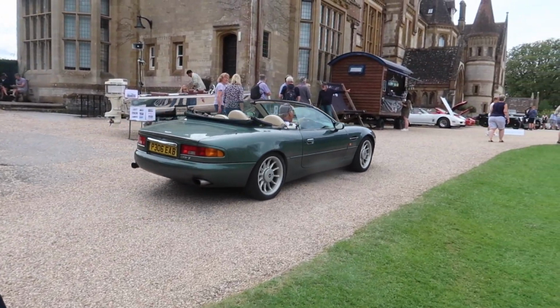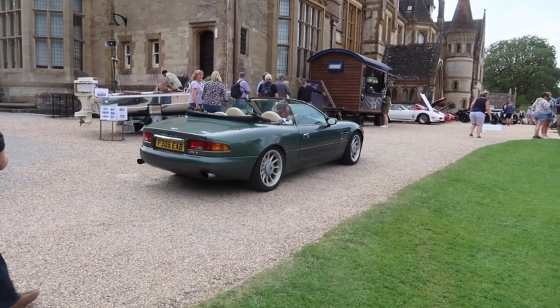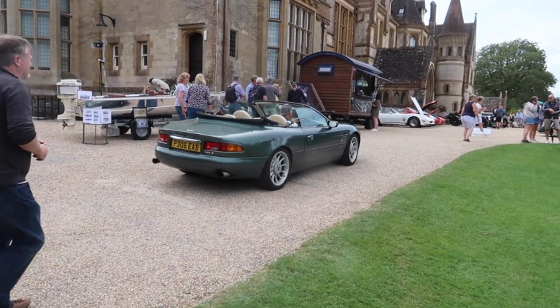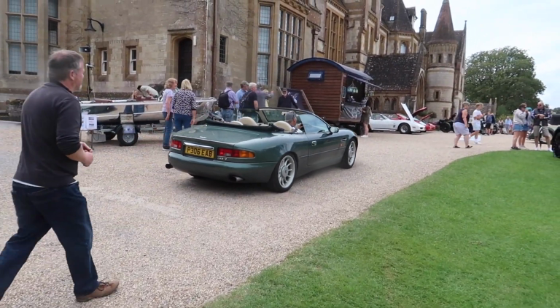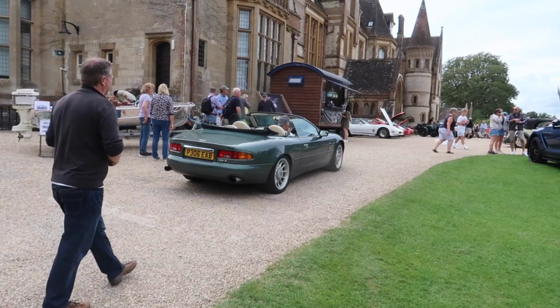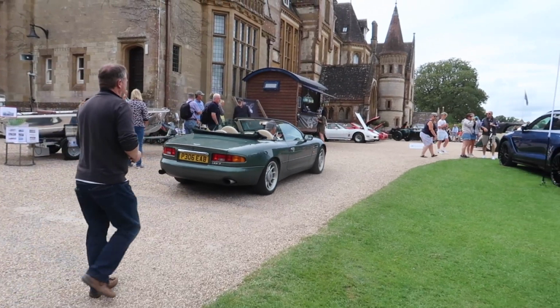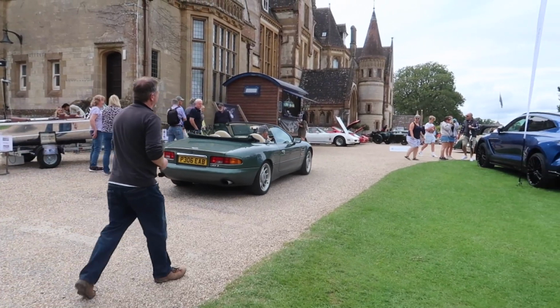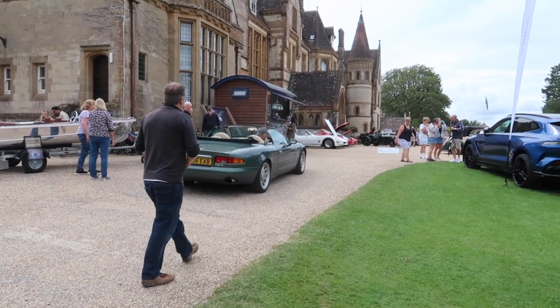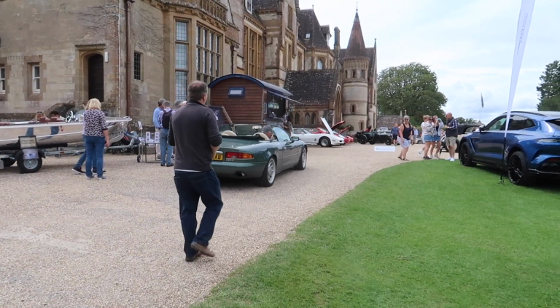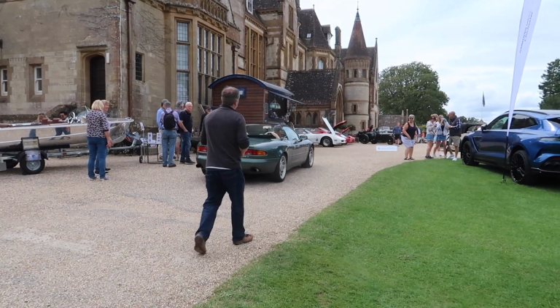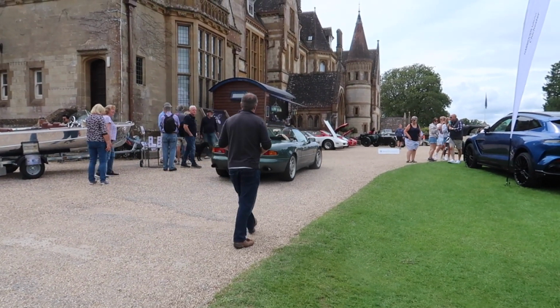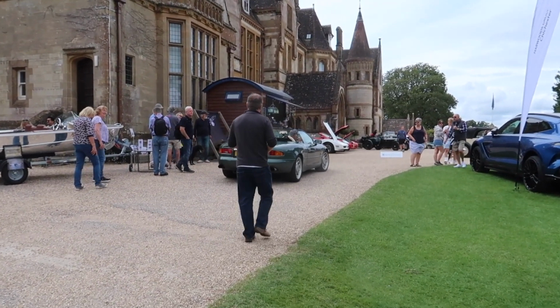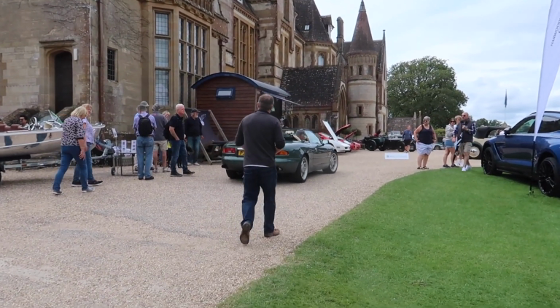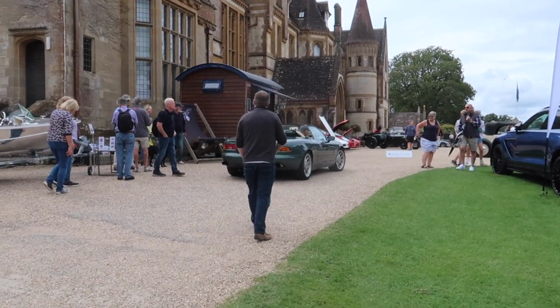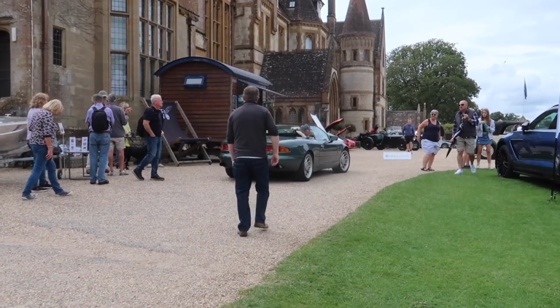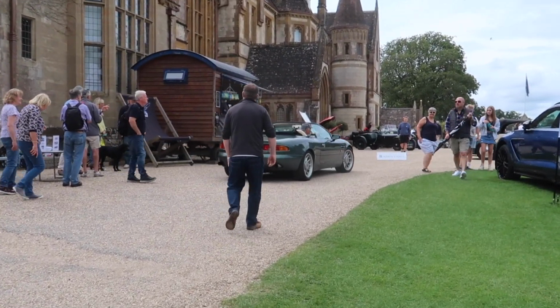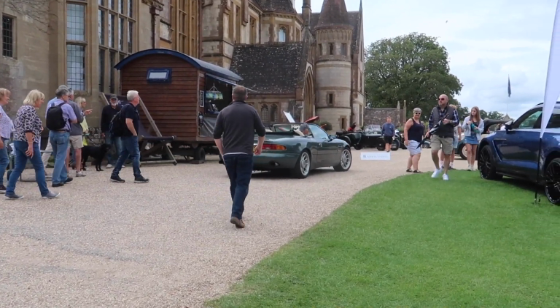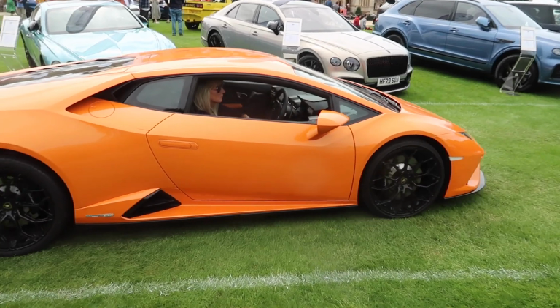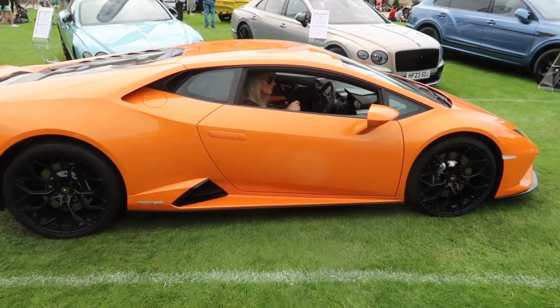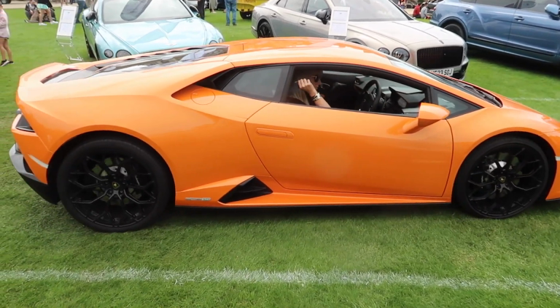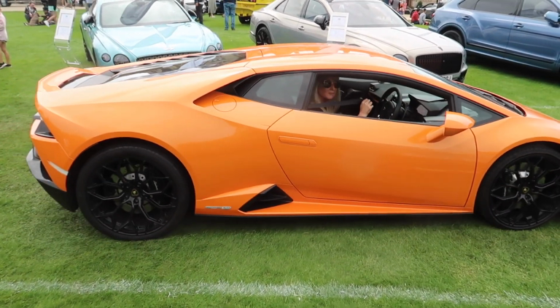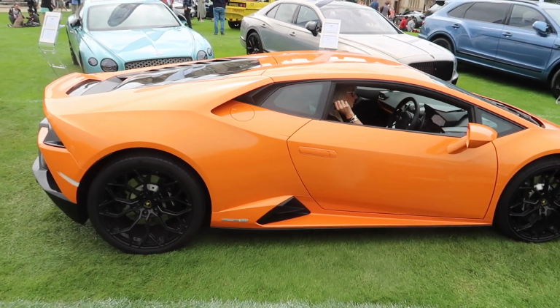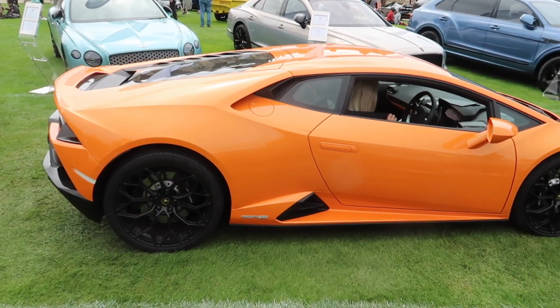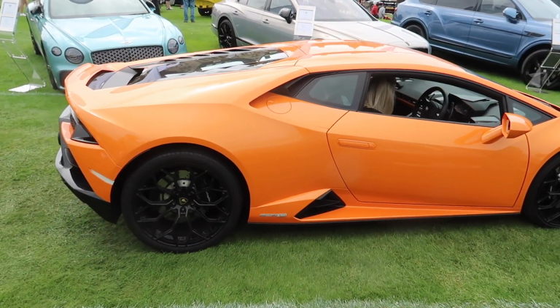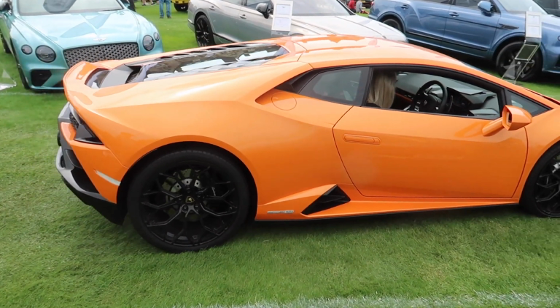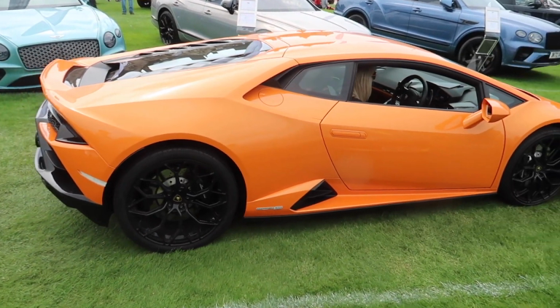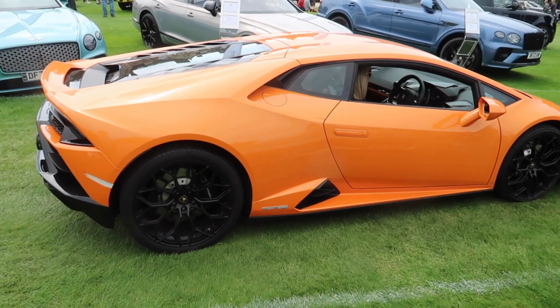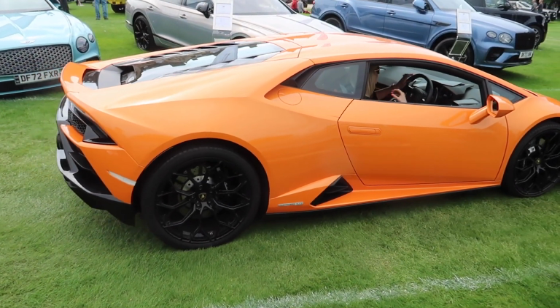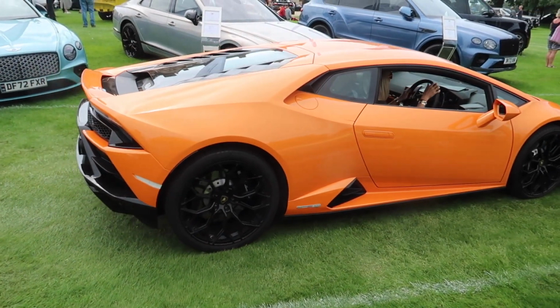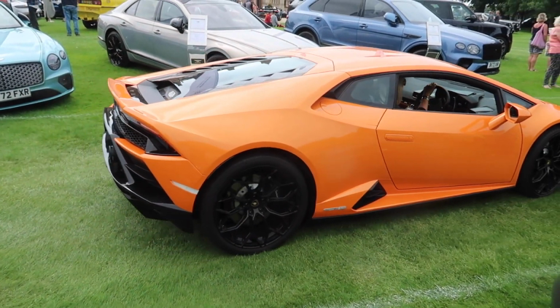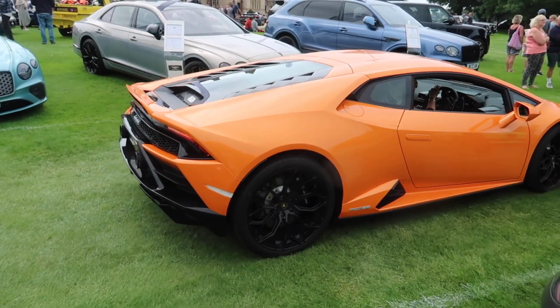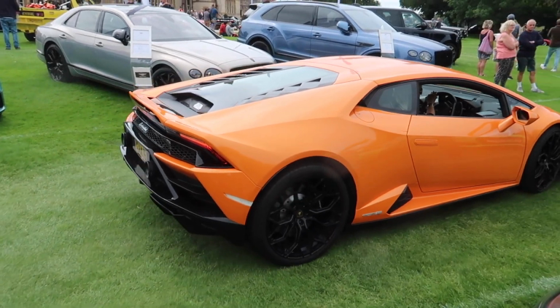A DB7 Volante, another car departing. A nice bright orange Lamborghini Huracan Evo.